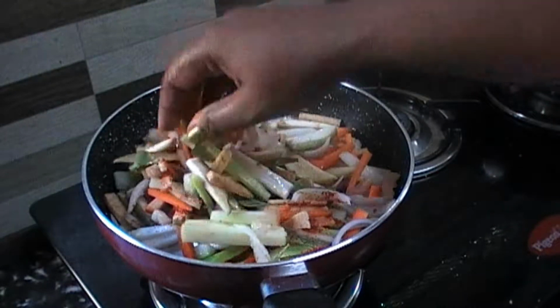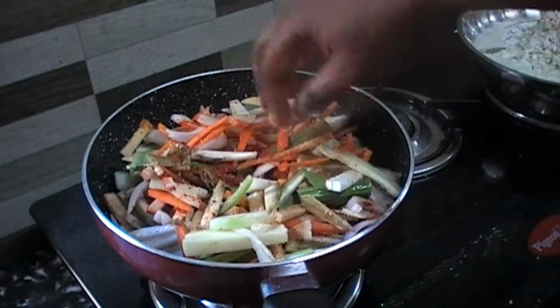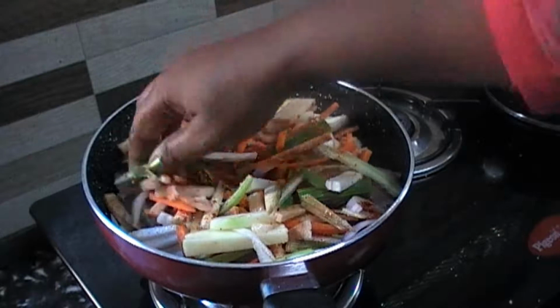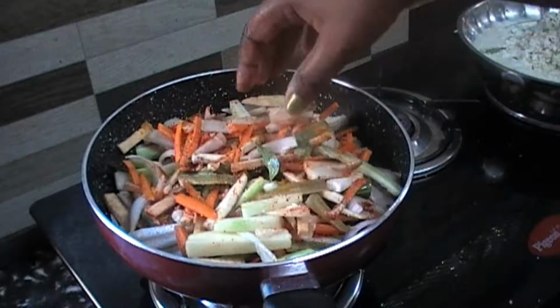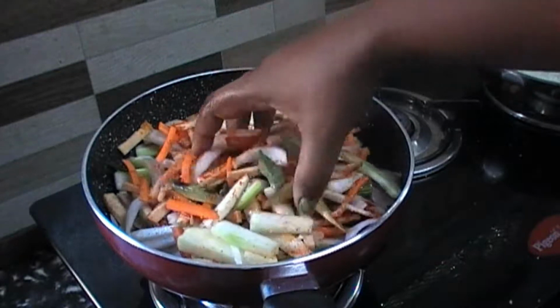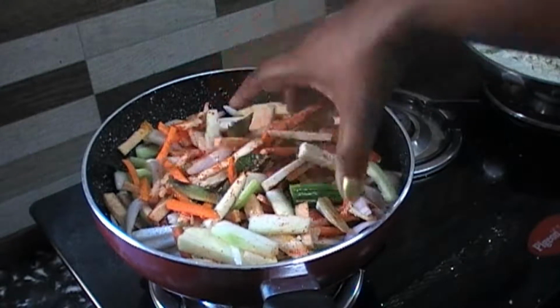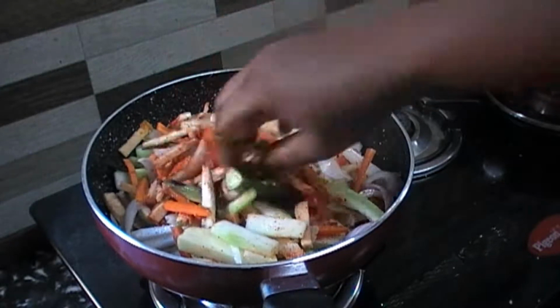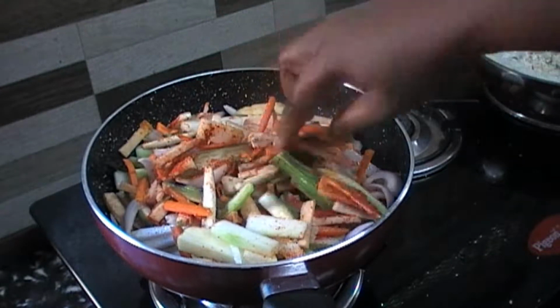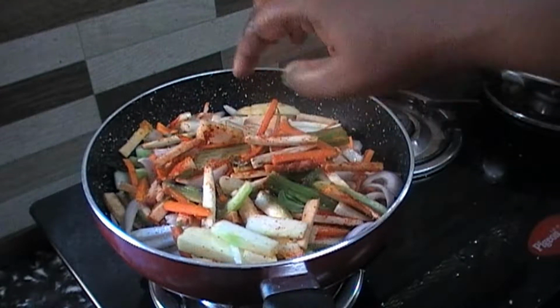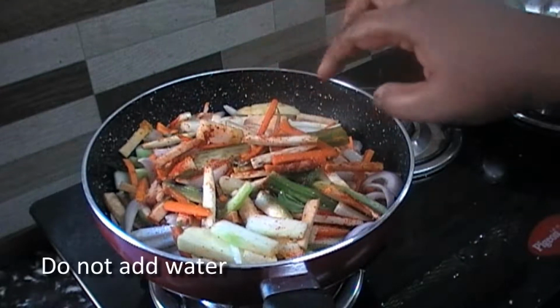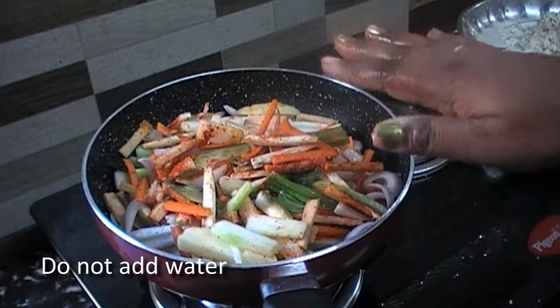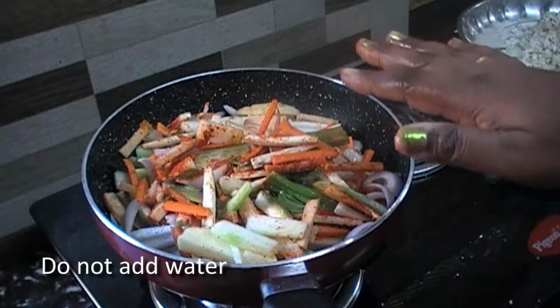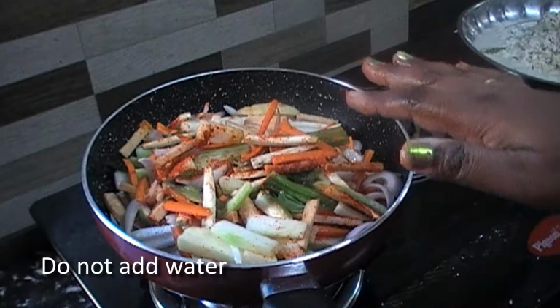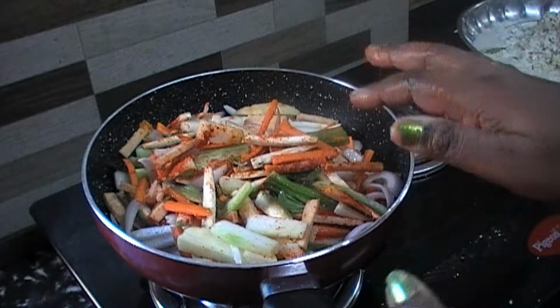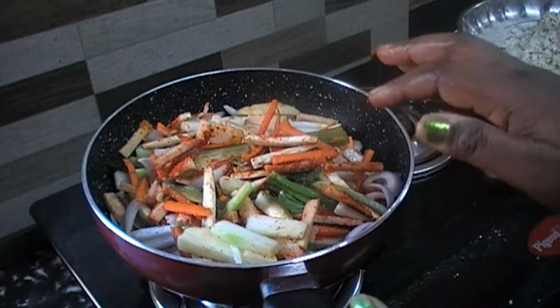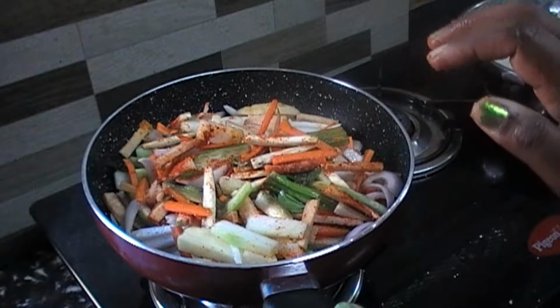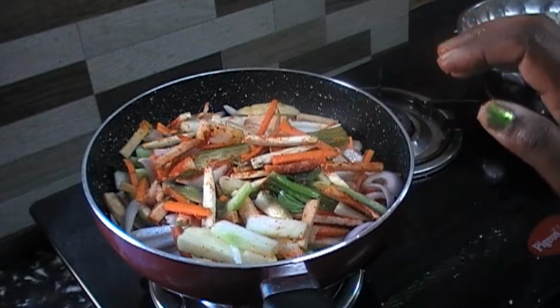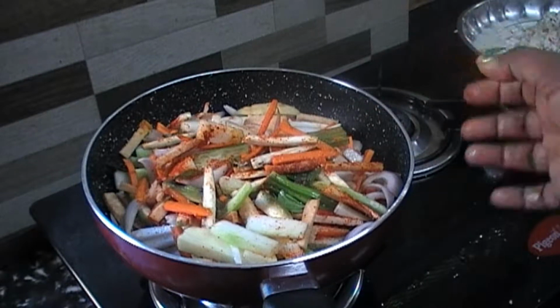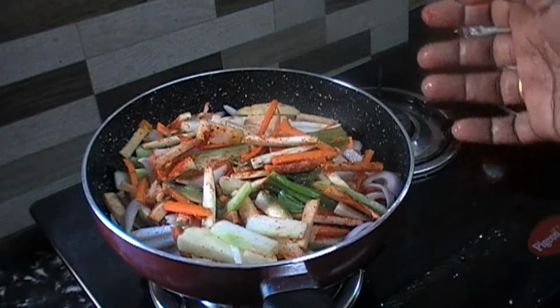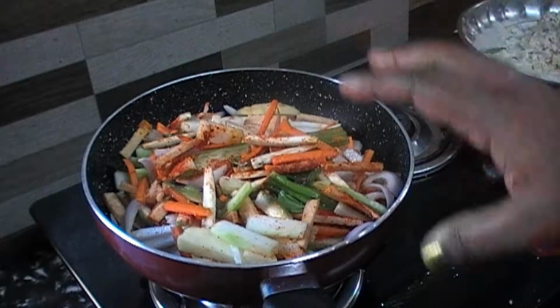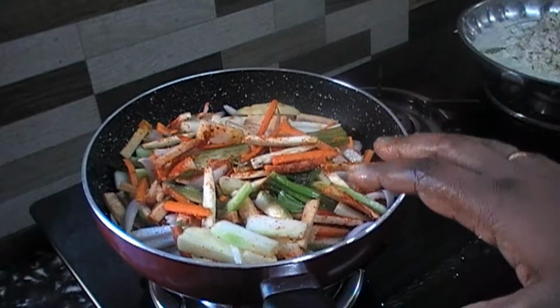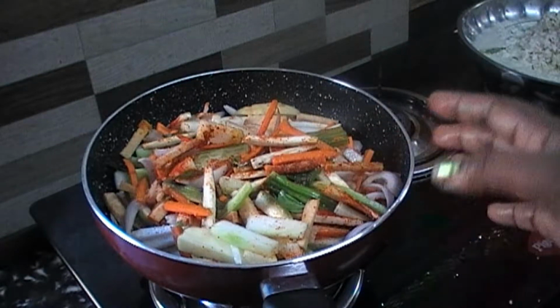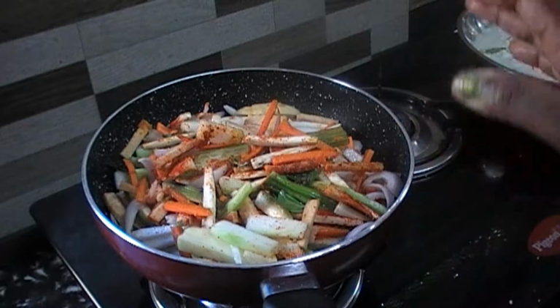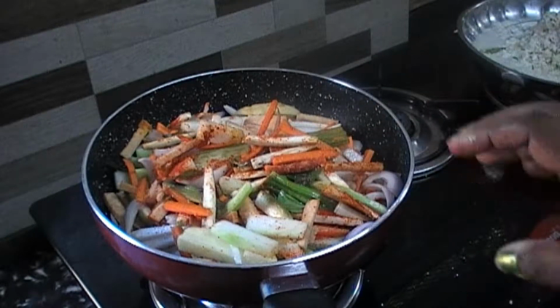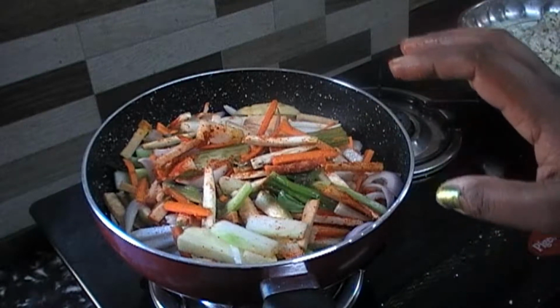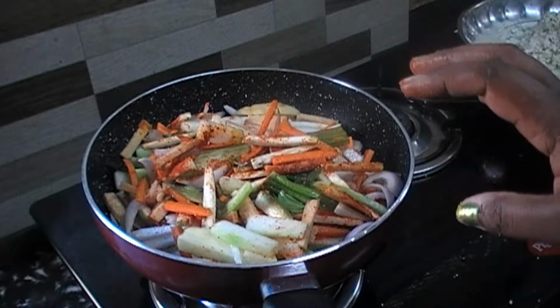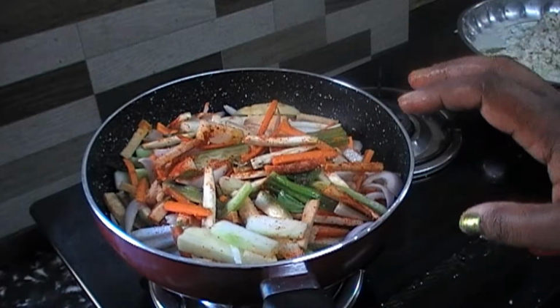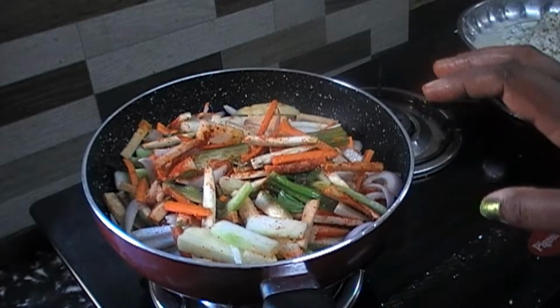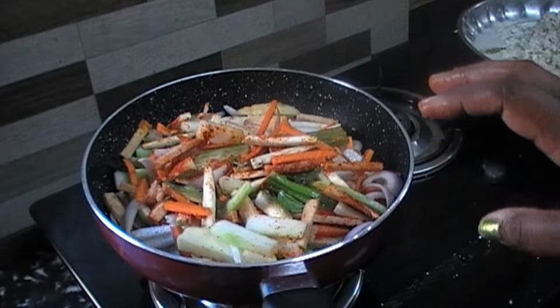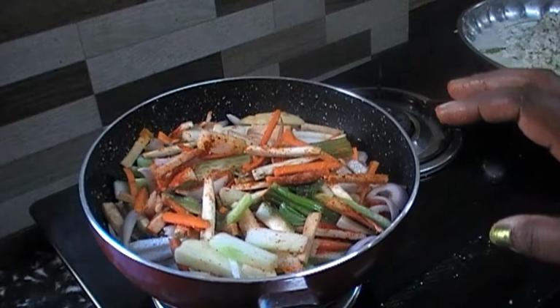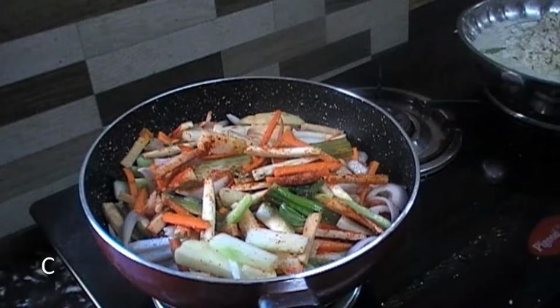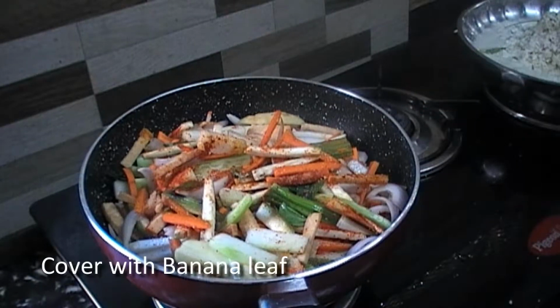Put the cheese on them. We are close to the rice. When you are using the salt, just put it in a low flame. Put it in a low flame.